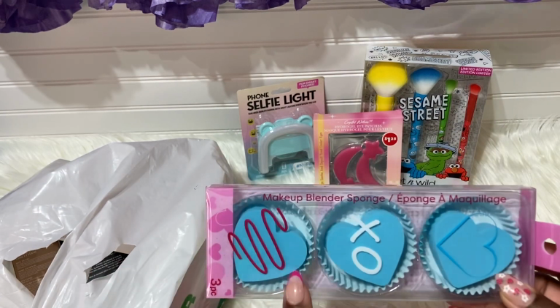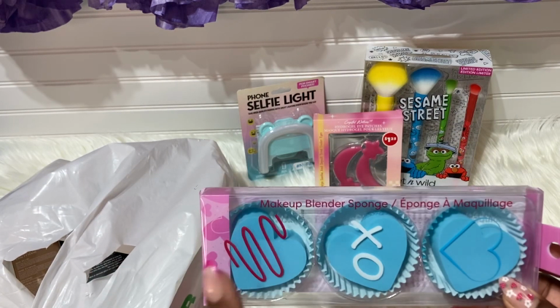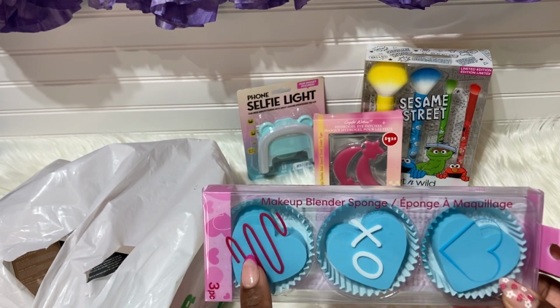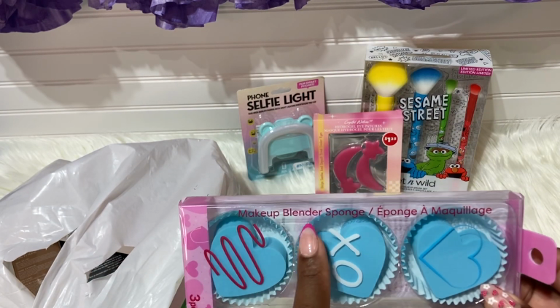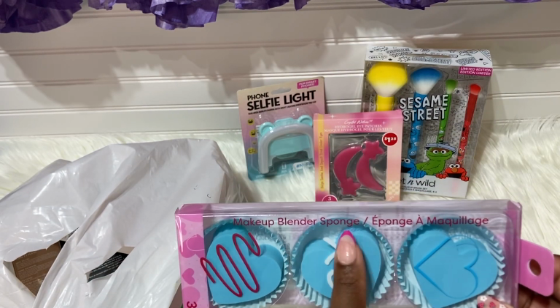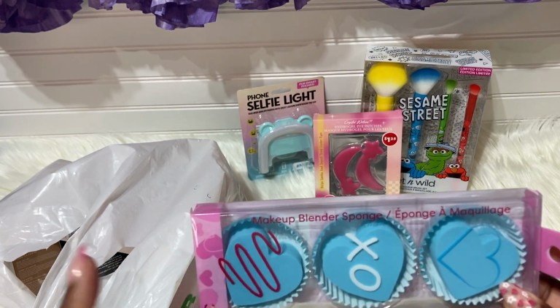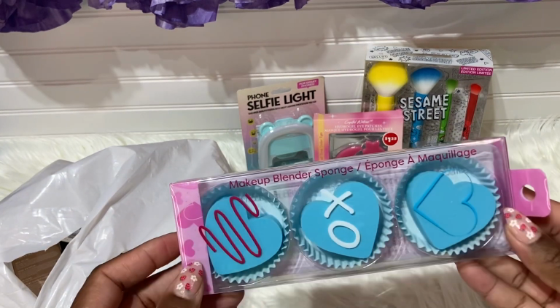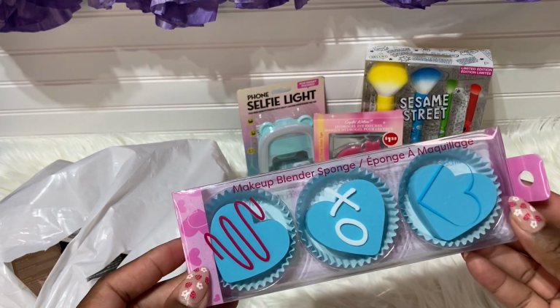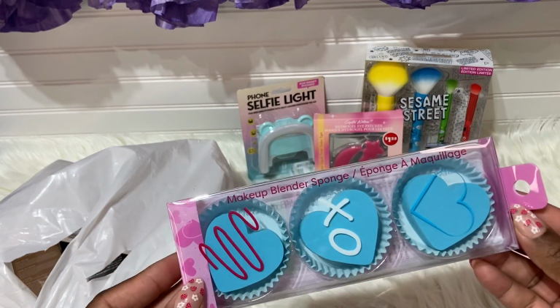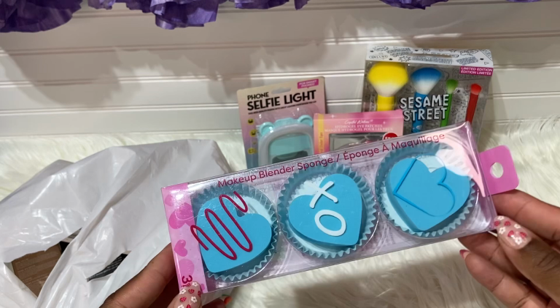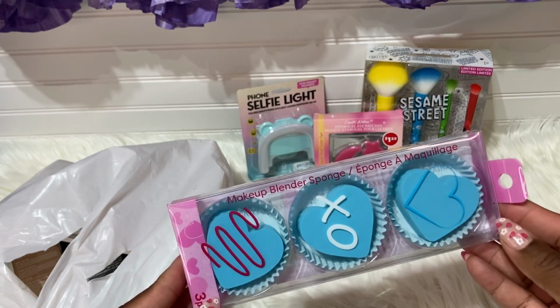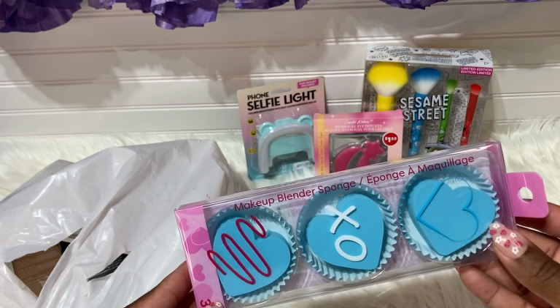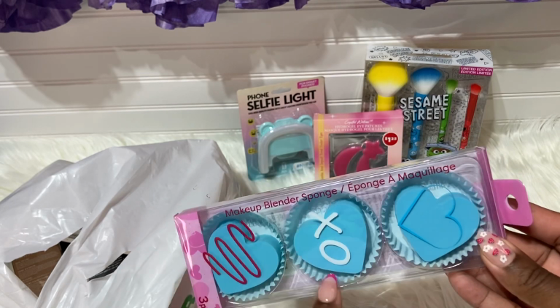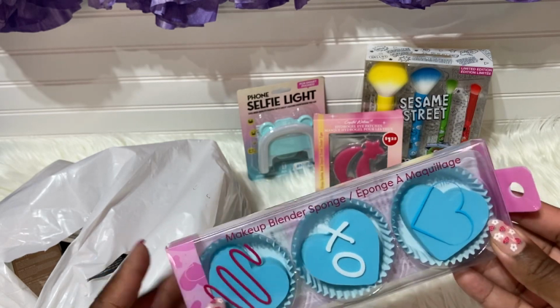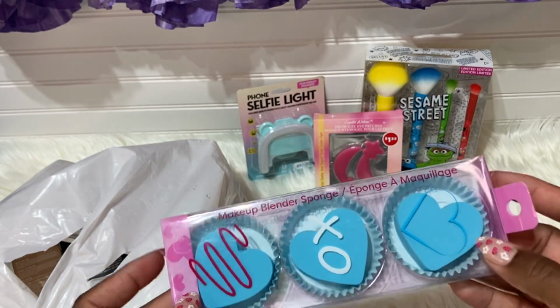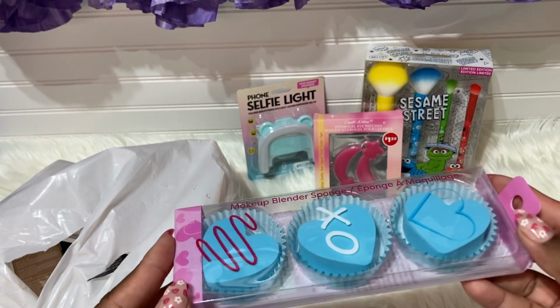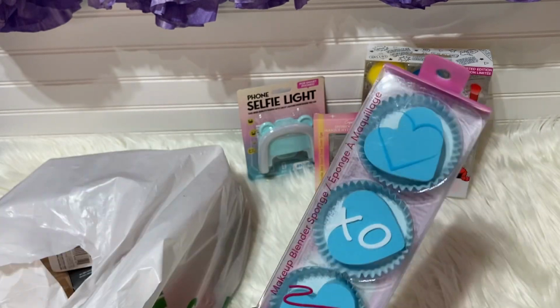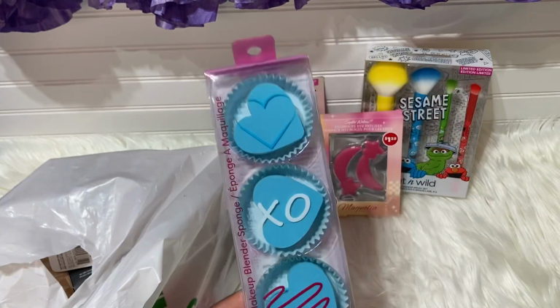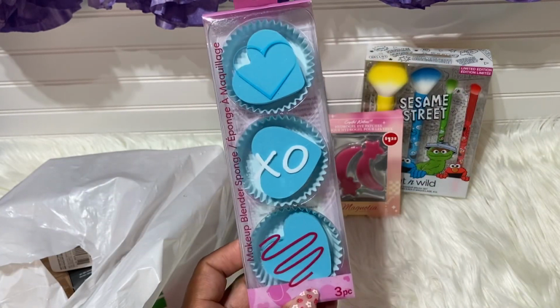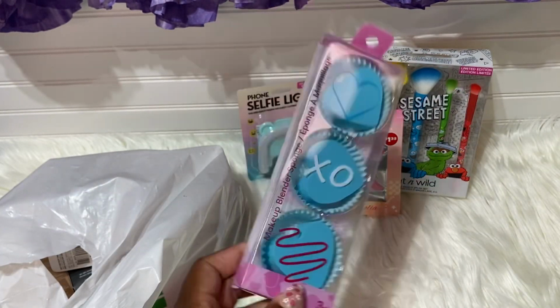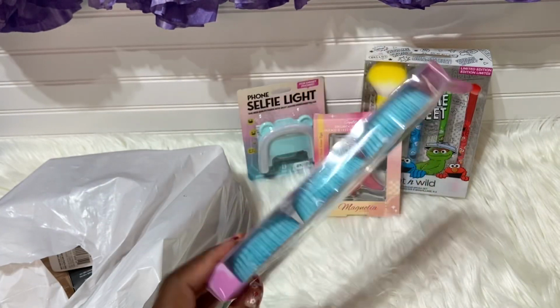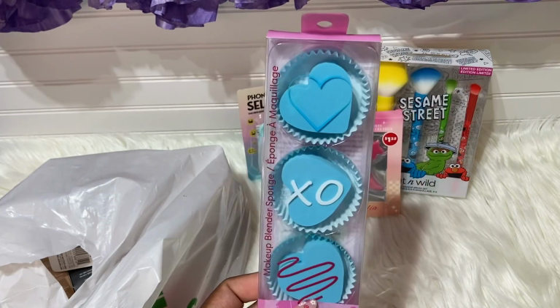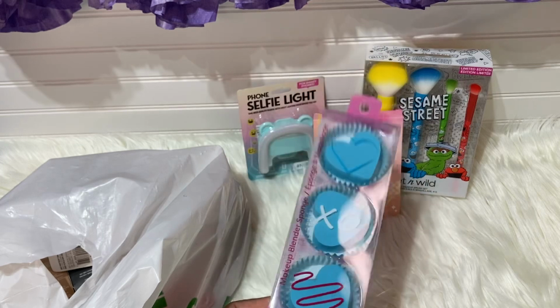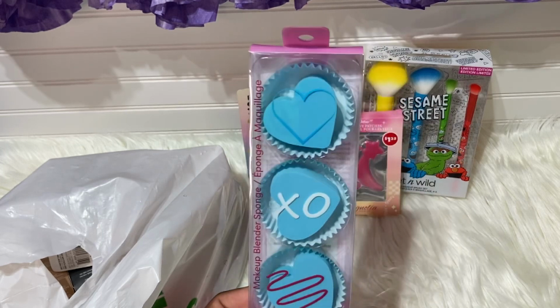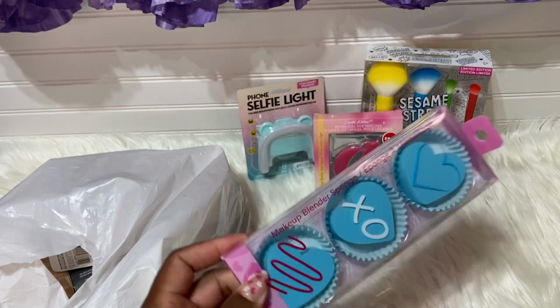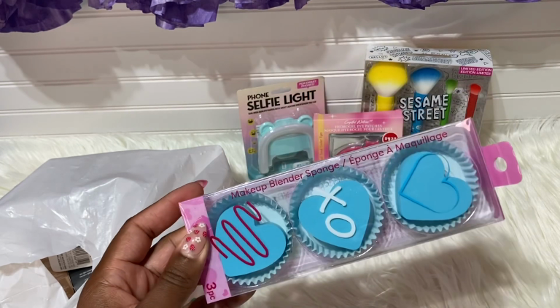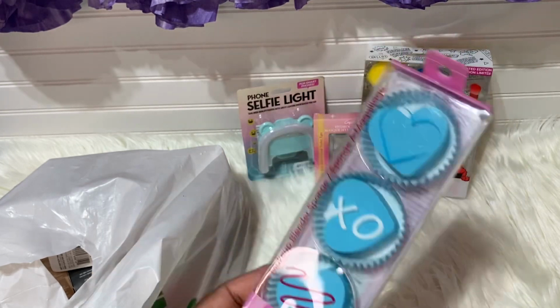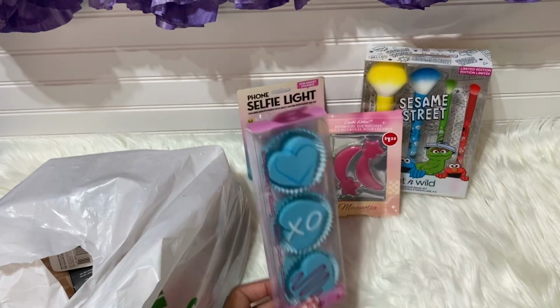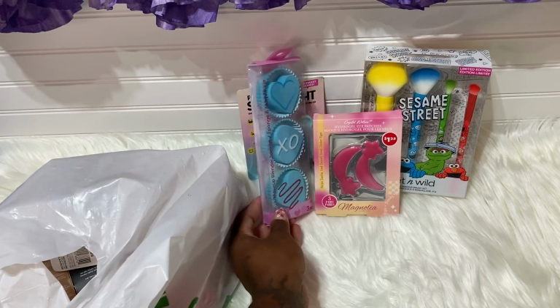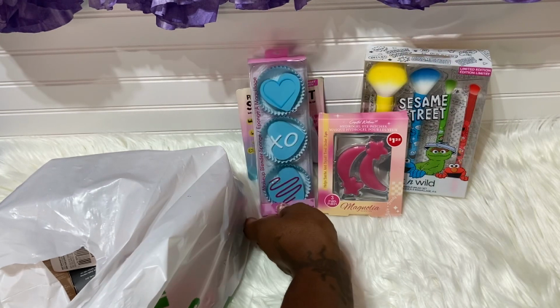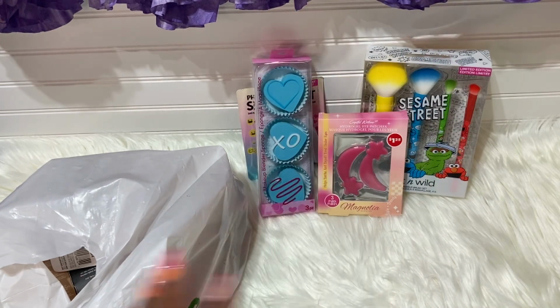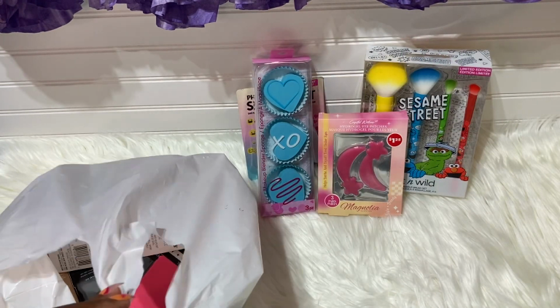Next is a makeup blender sponge. They are so cute — it says XO in the shape of a heart, and it's a three-piece set. I picked this up and it is absolutely adorable. It's in blue.